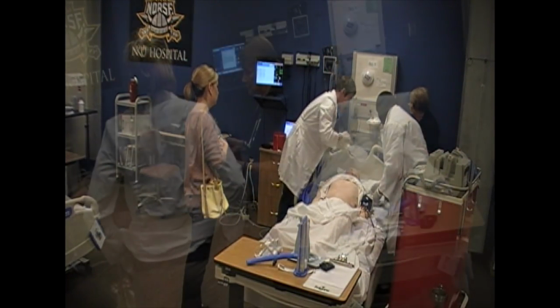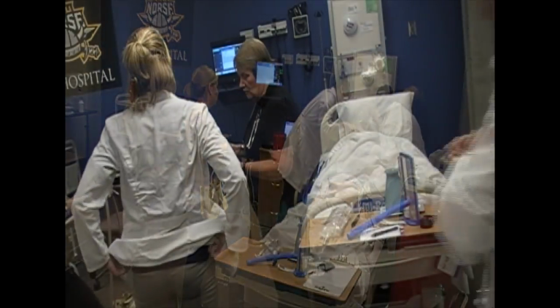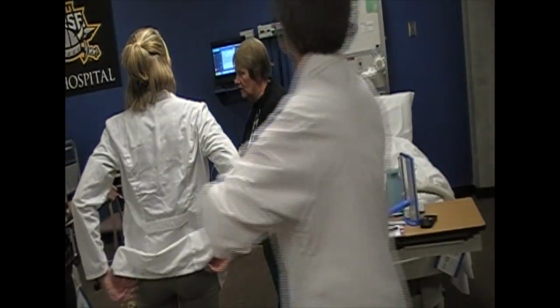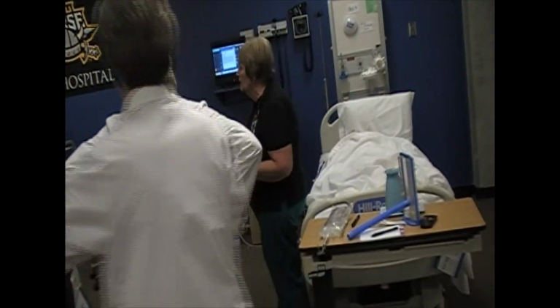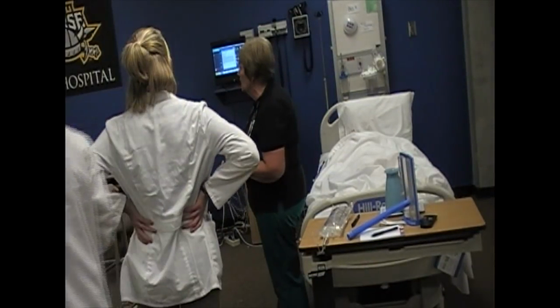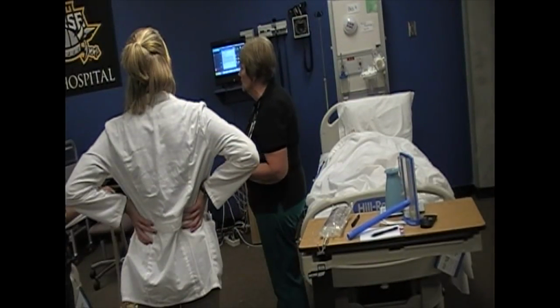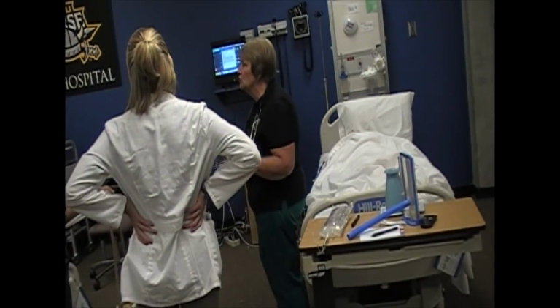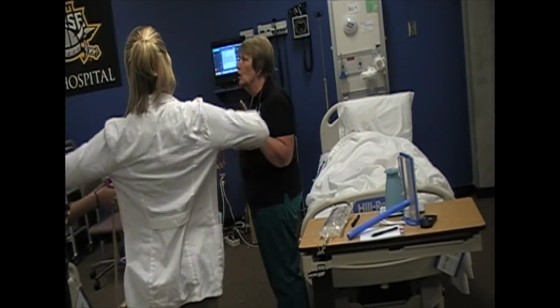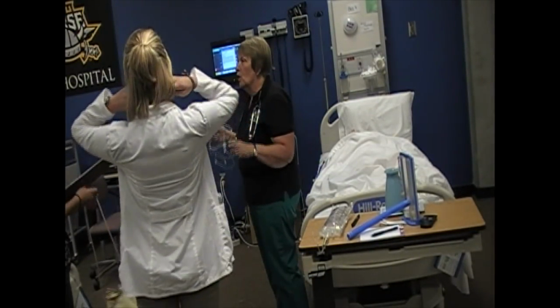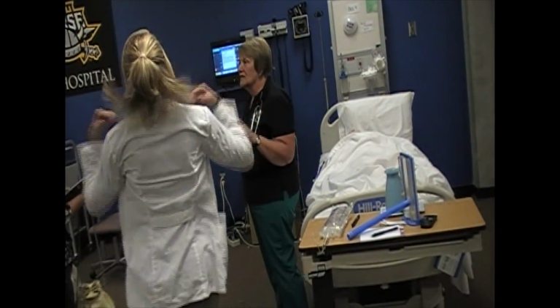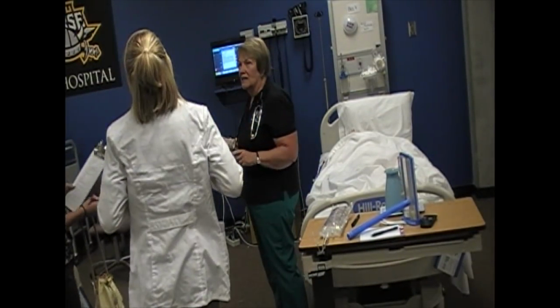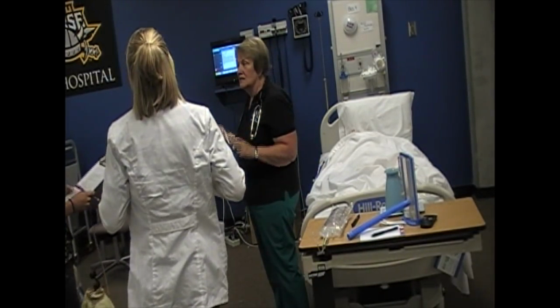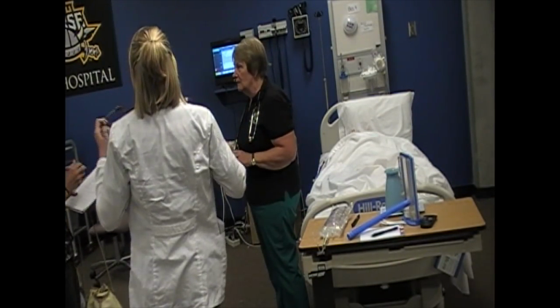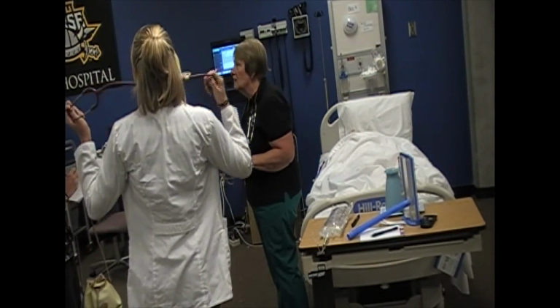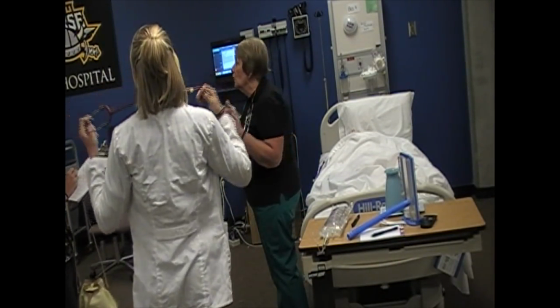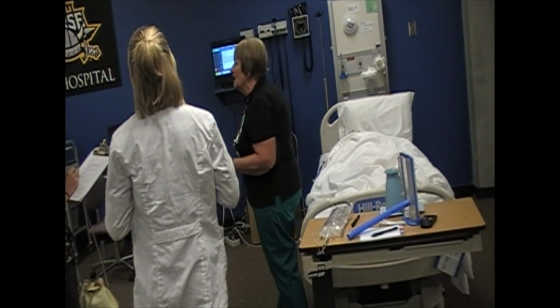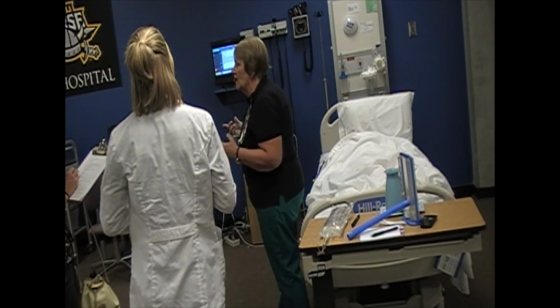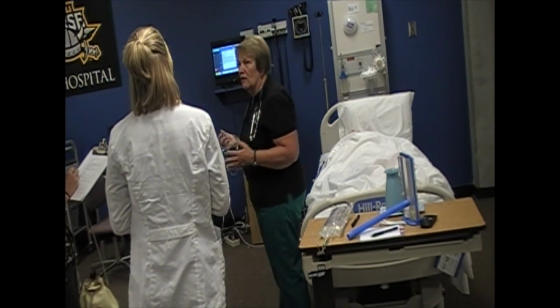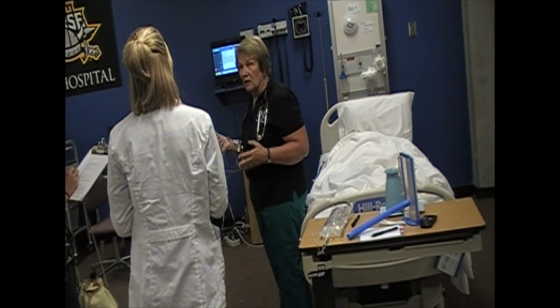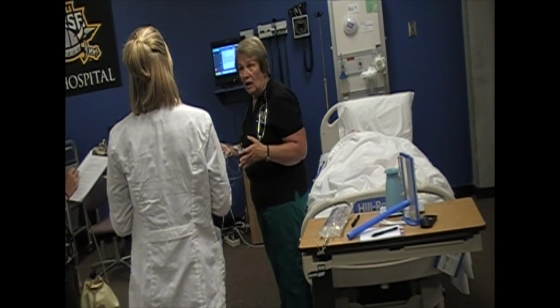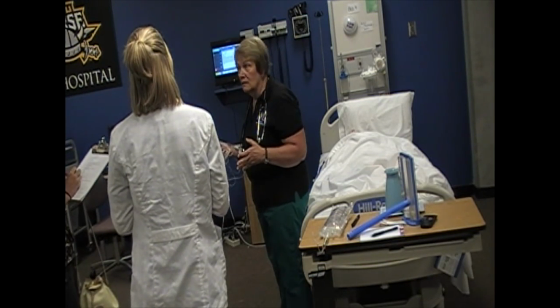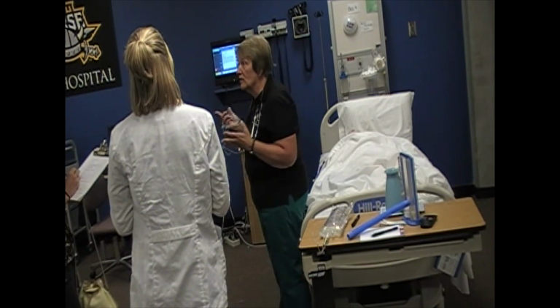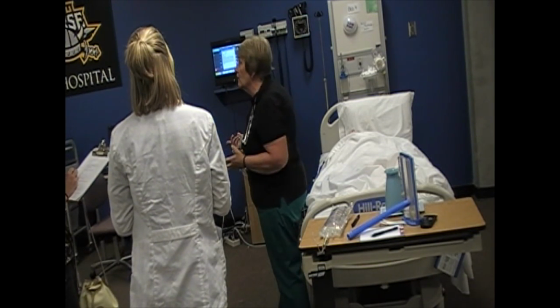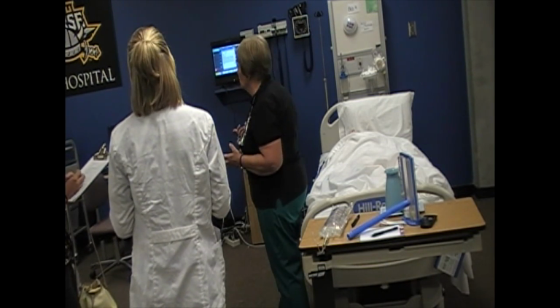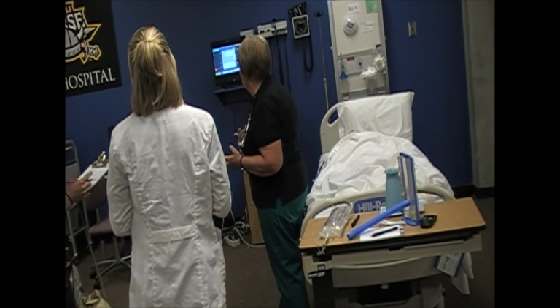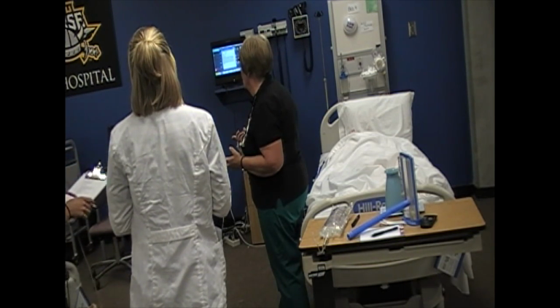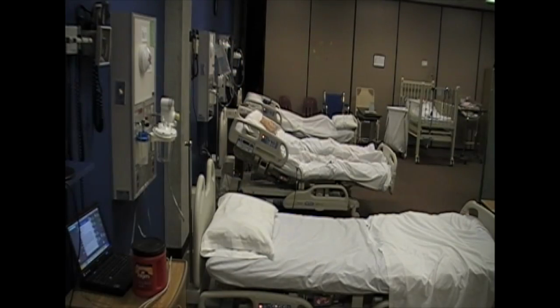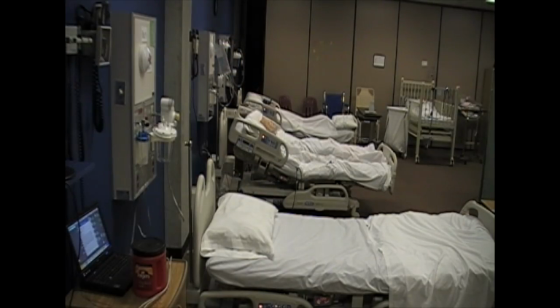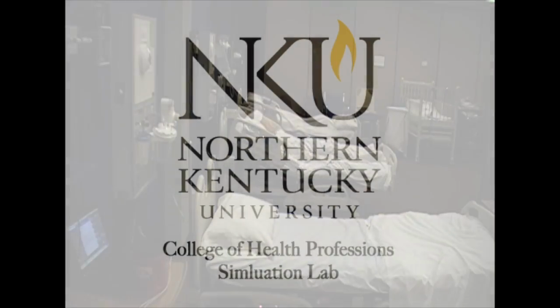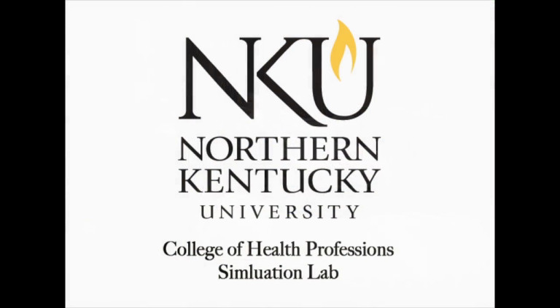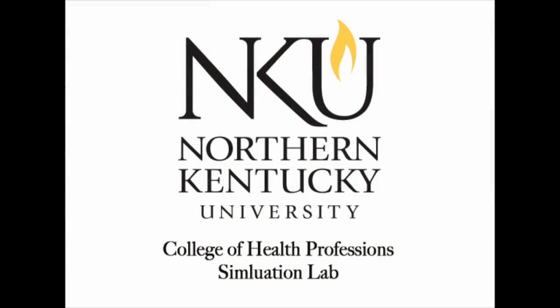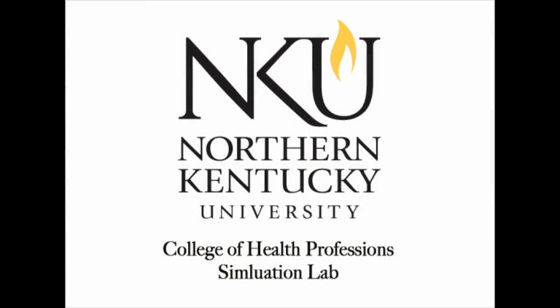It was very, very good. You two worked as an excellent team. You identified very early on what the problem was with the patient. In NKU Hospital — what a wonderful way to learn.